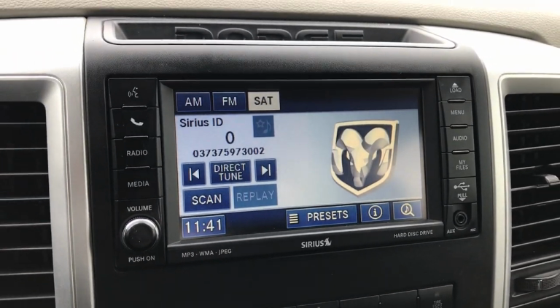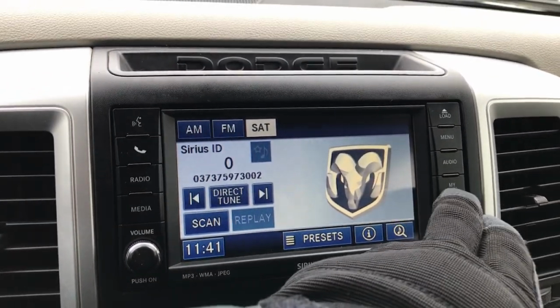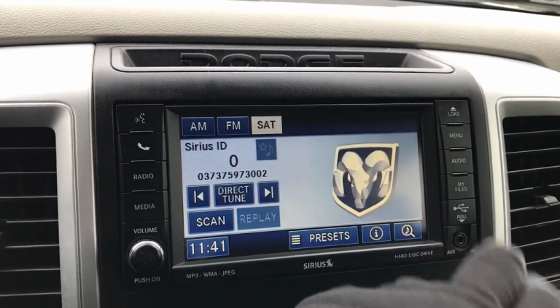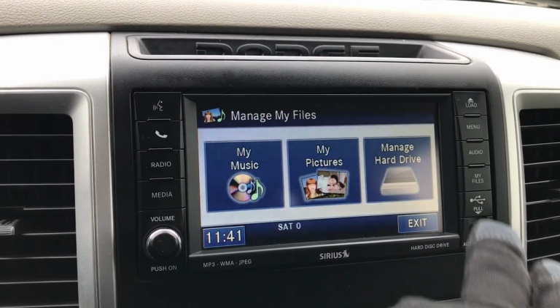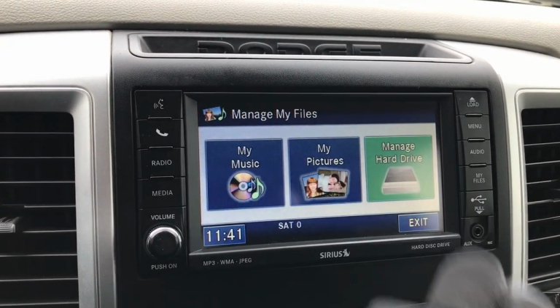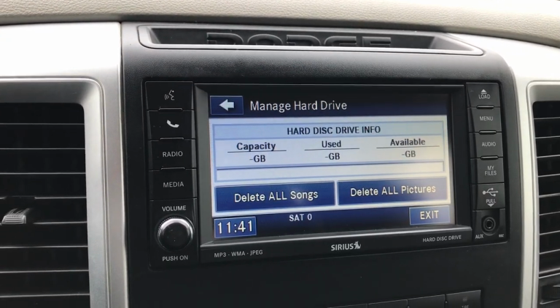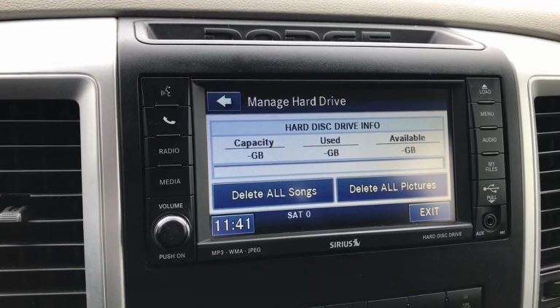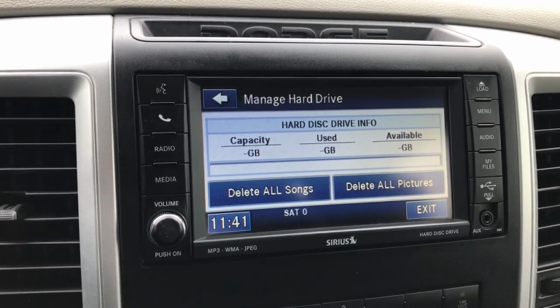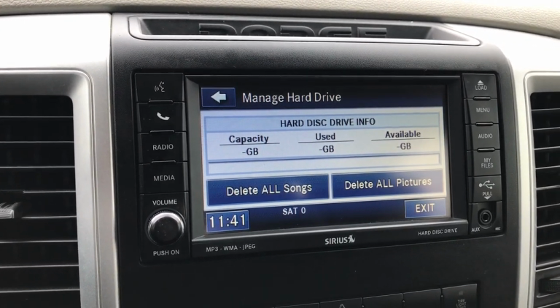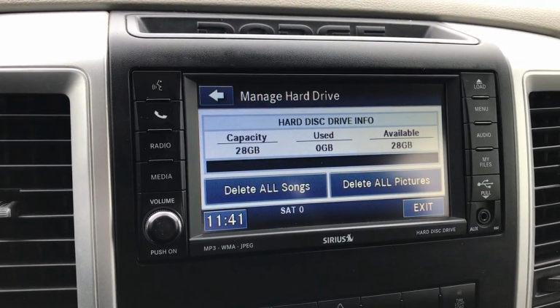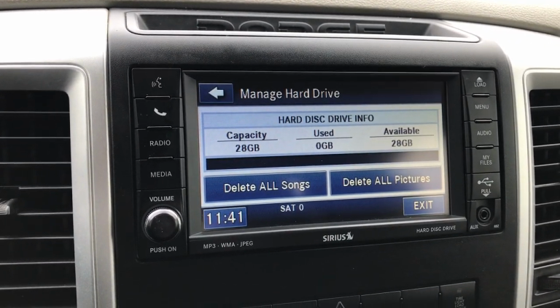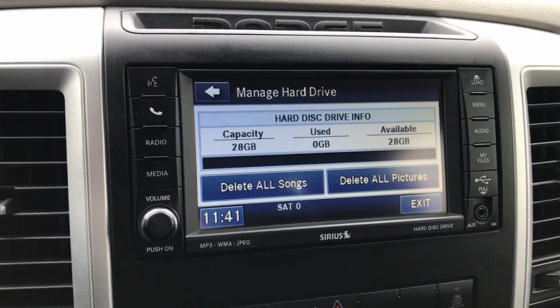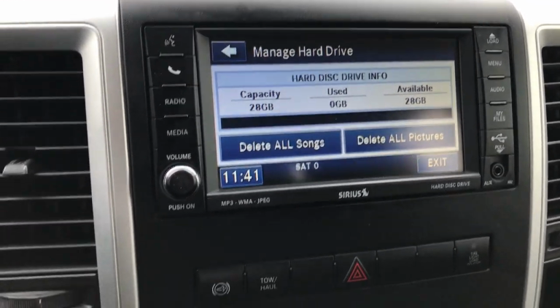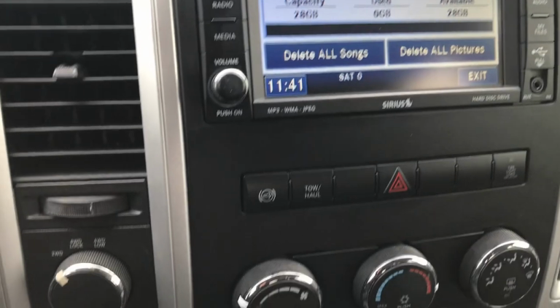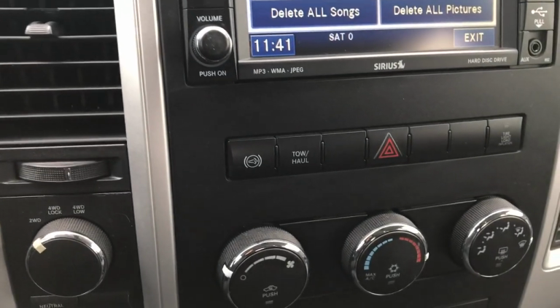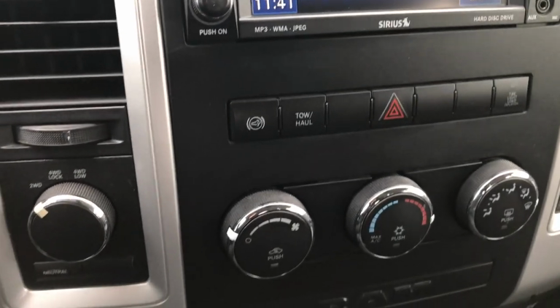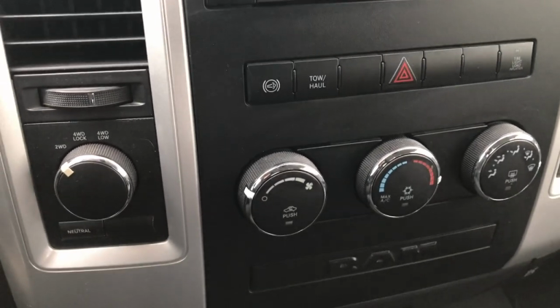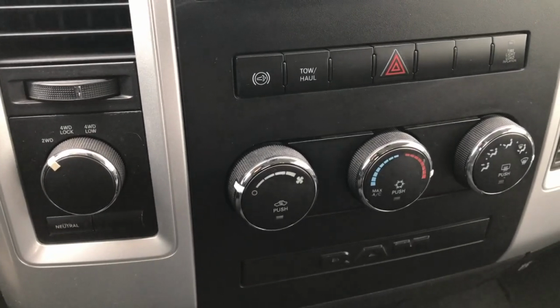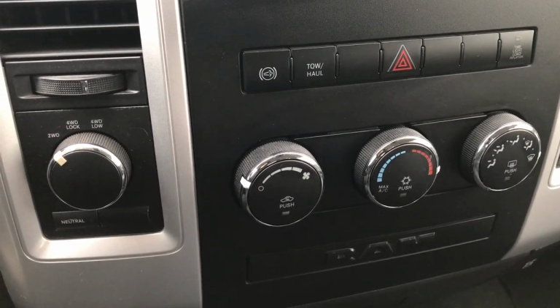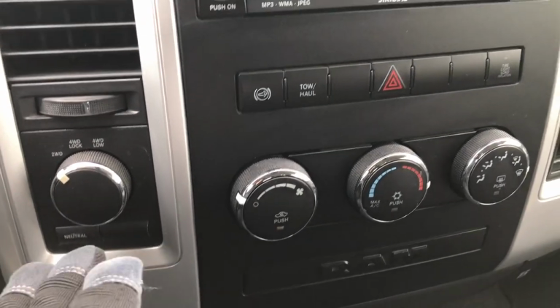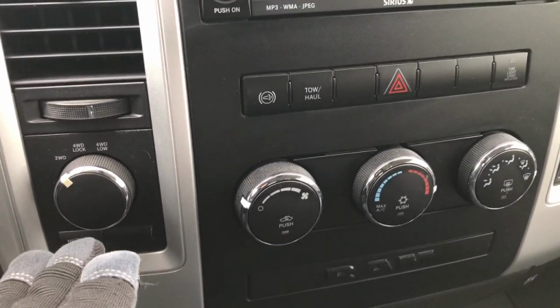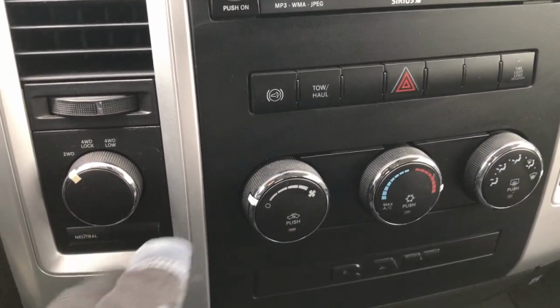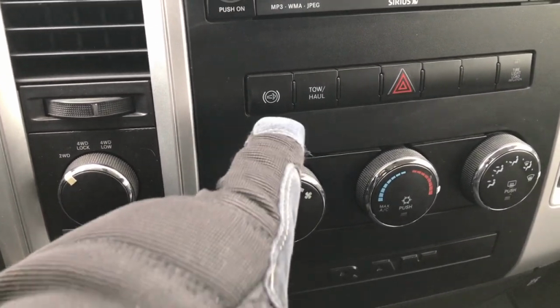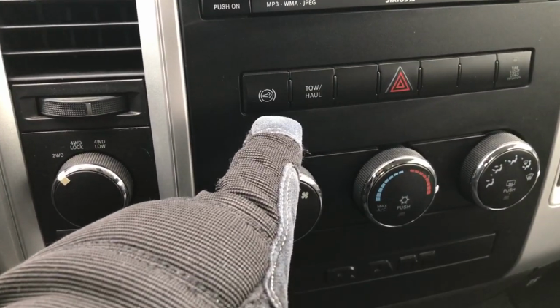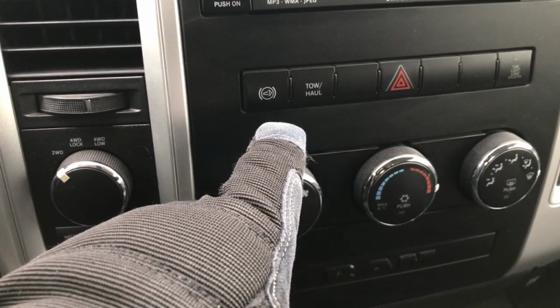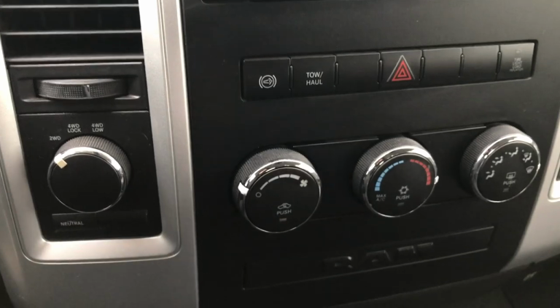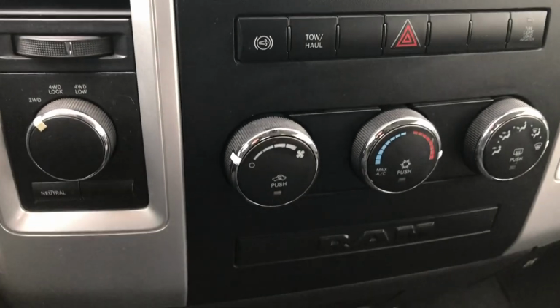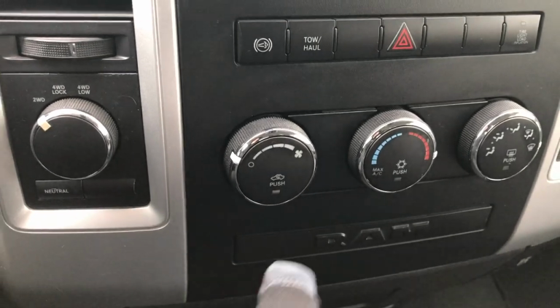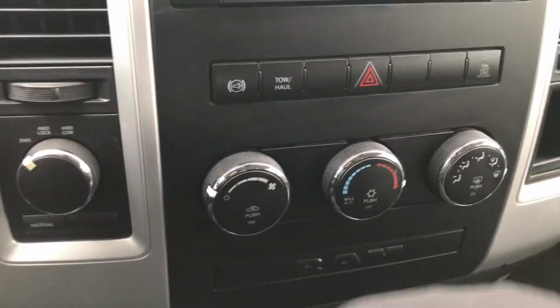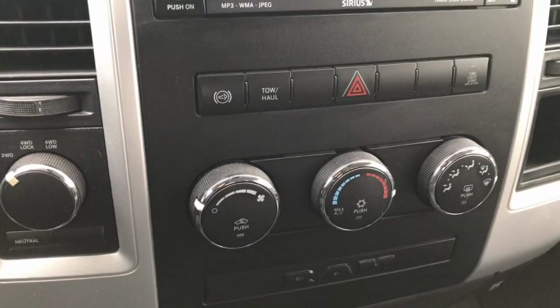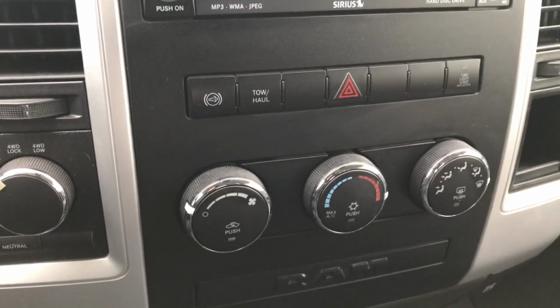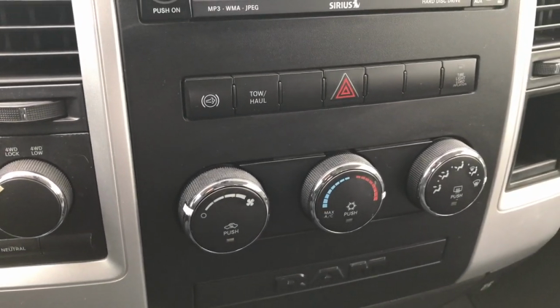You also get a hard drive on here which gives you 28 gigabytes of space to download music or pictures. You have your turned-out 4-wheel drive, factory brake controller, and of course your climate controls right here.